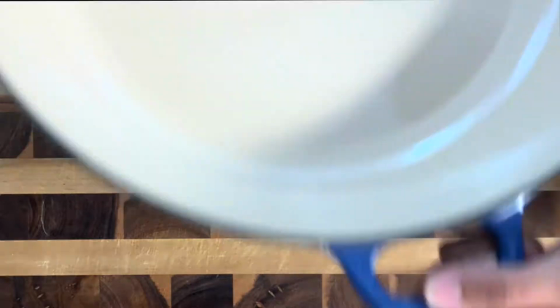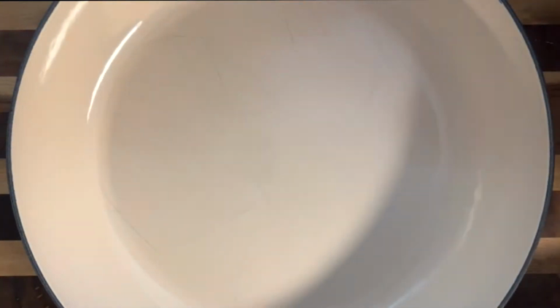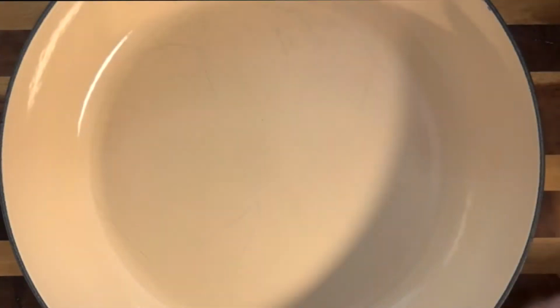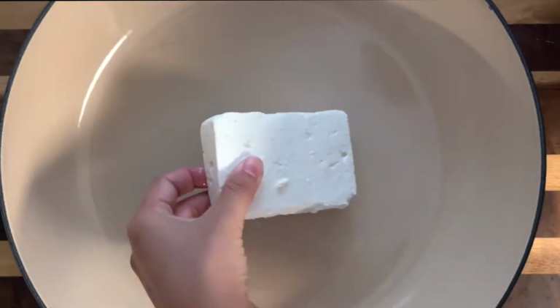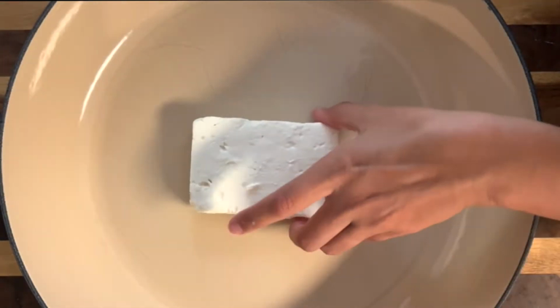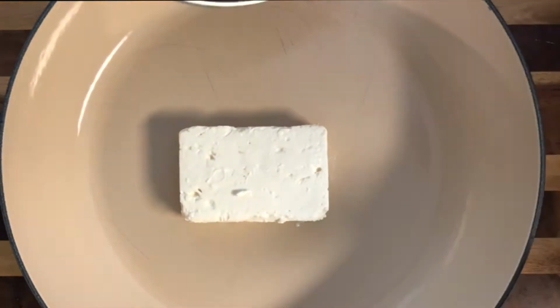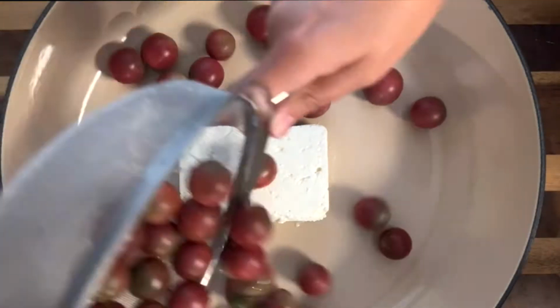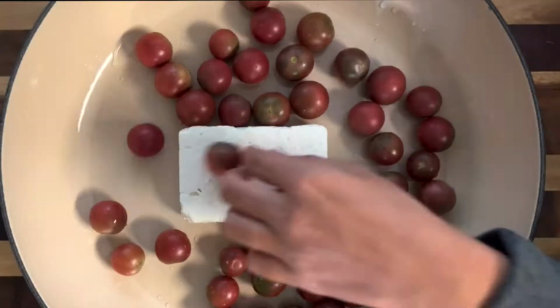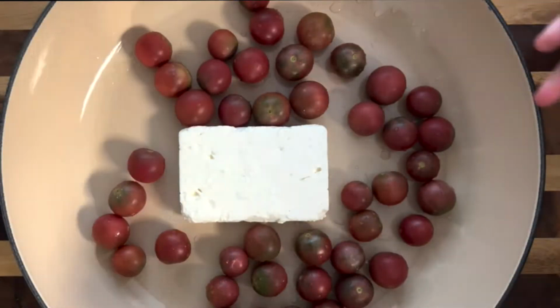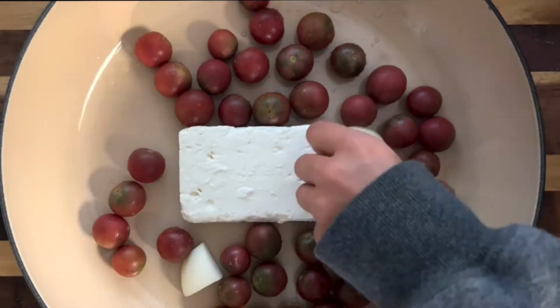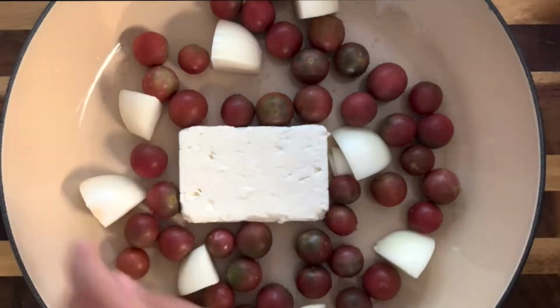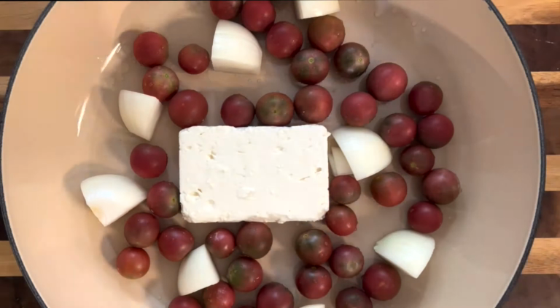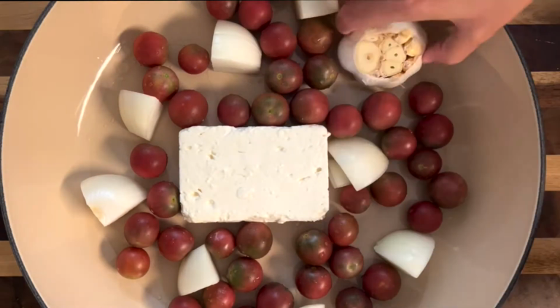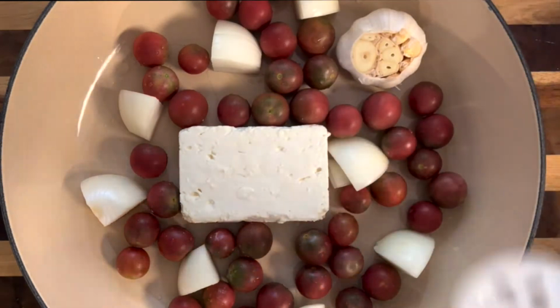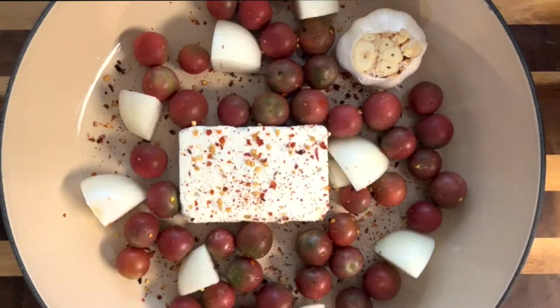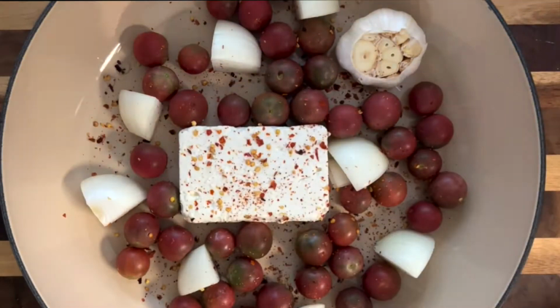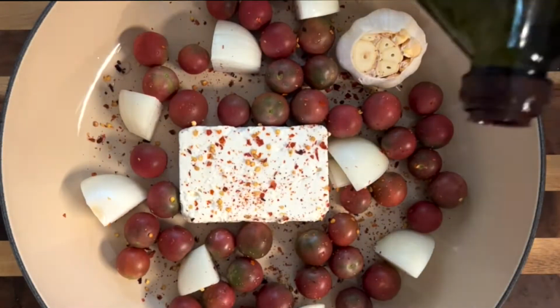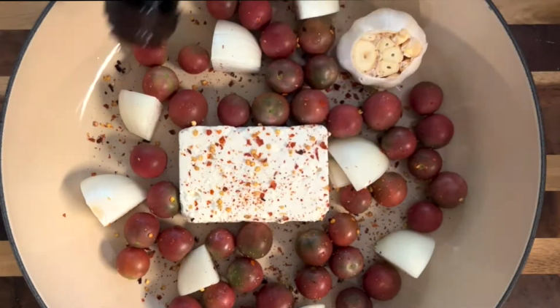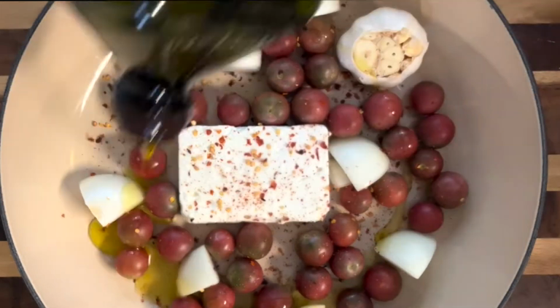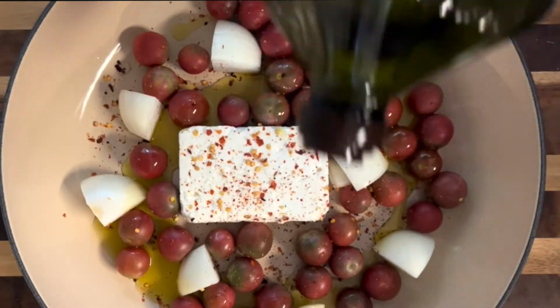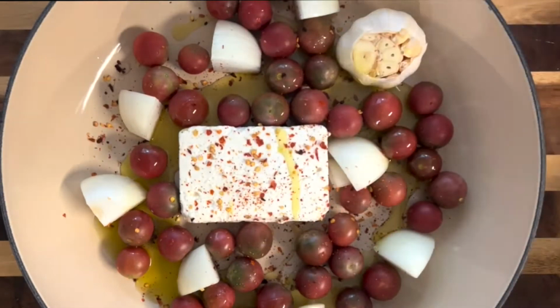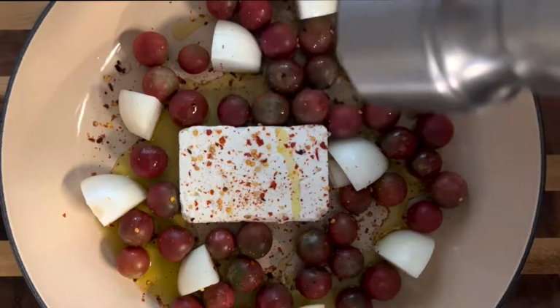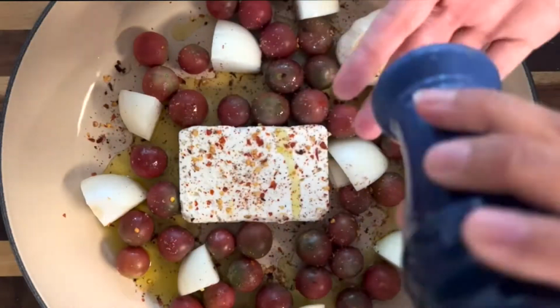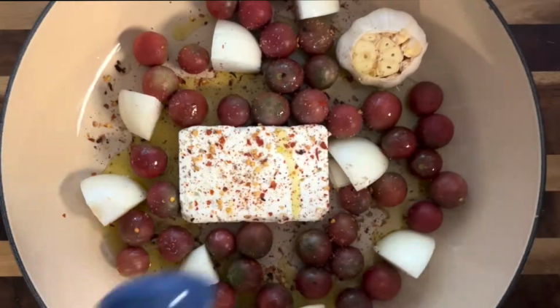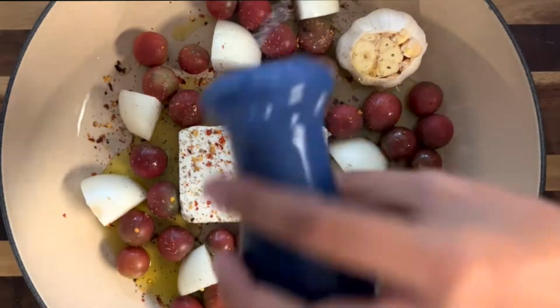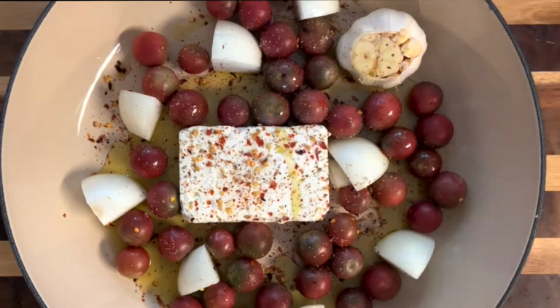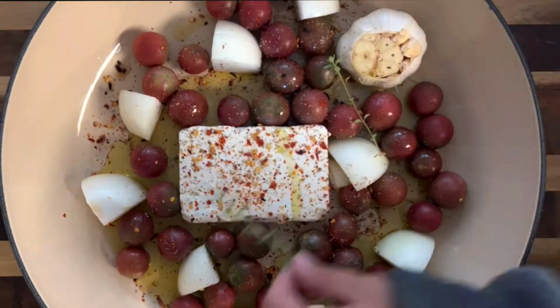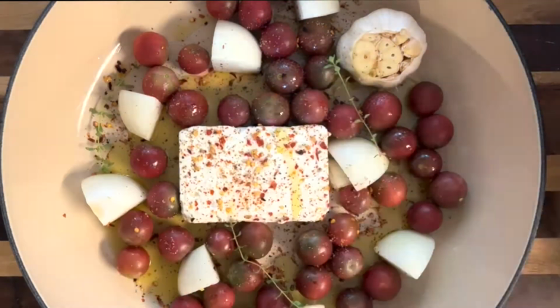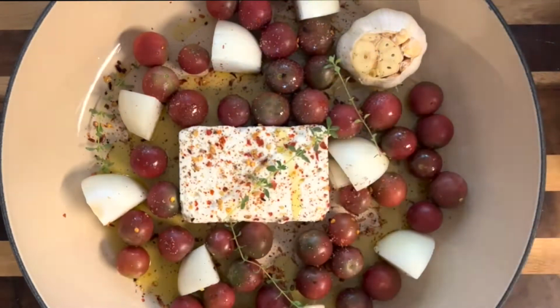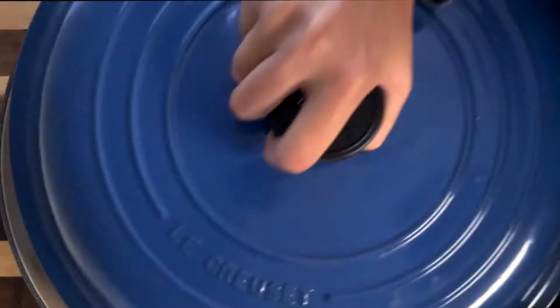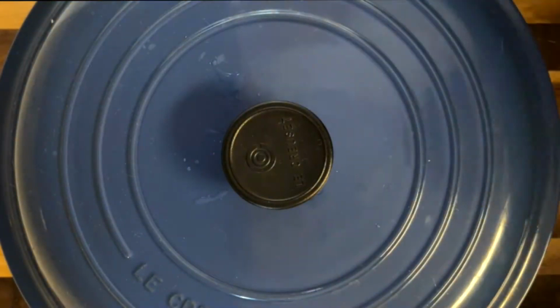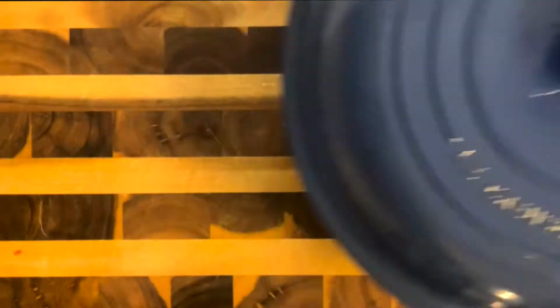Let's make some lunch. Today I'm making the viral TikTok baked feta pasta. I started off with a block of feta, added cherry tomatoes, onions, garlic, olive oil, crushed red pepper, salt, pepper, and some sprigs of thyme from my garden, and baked that in the oven.